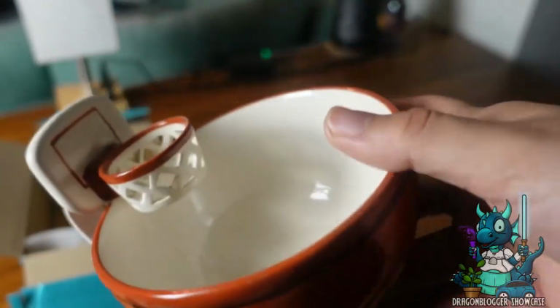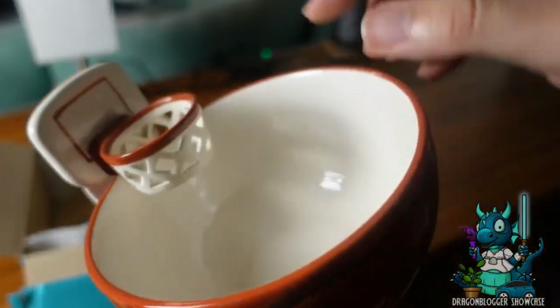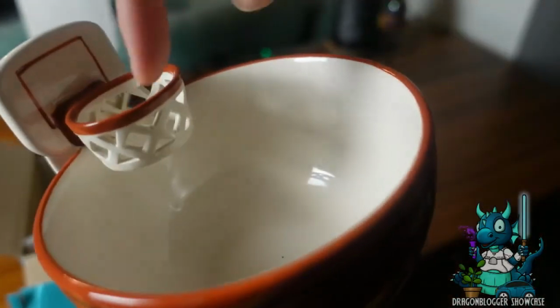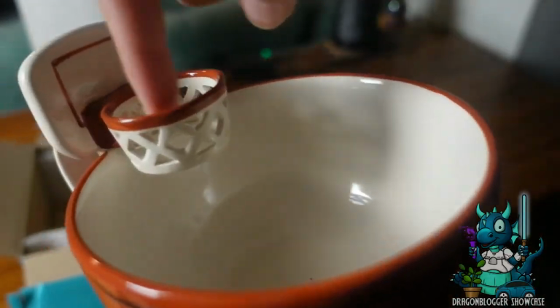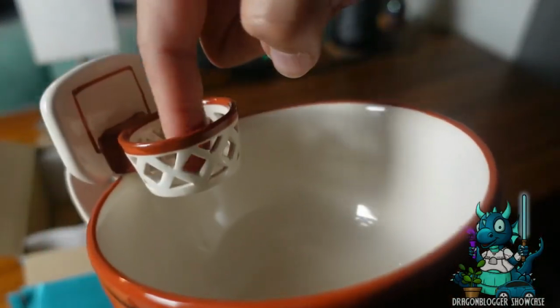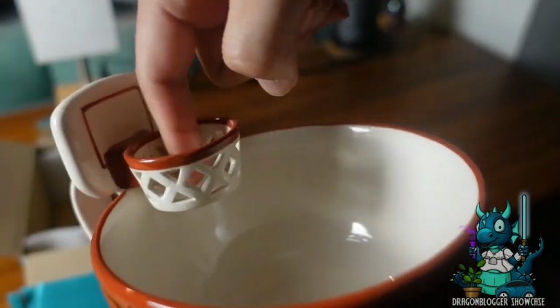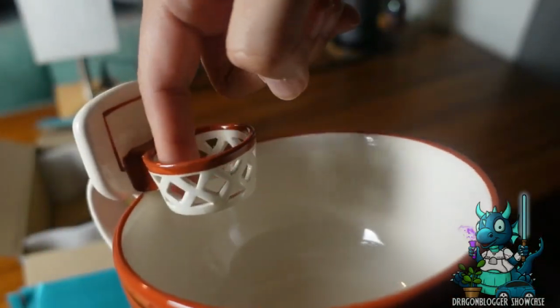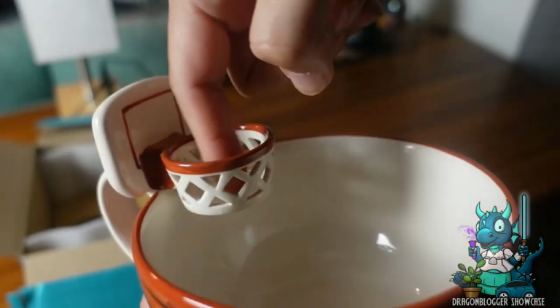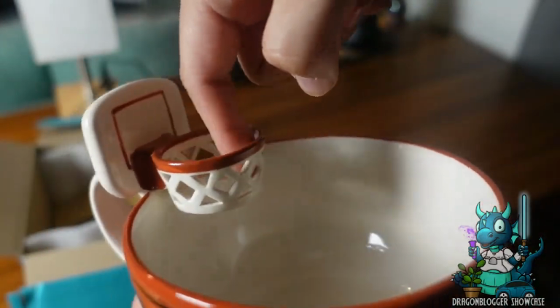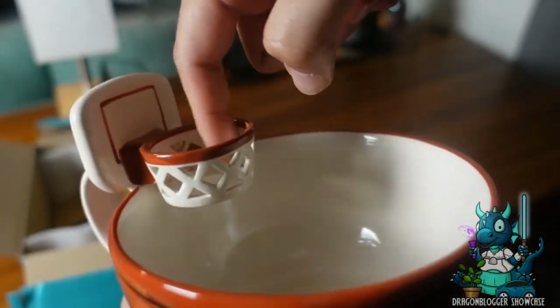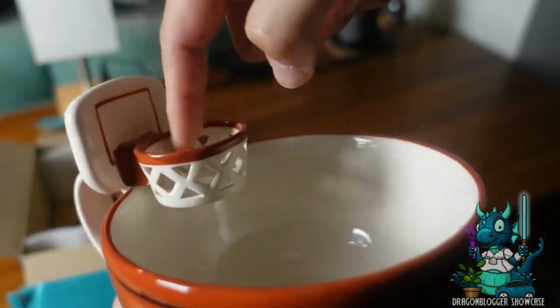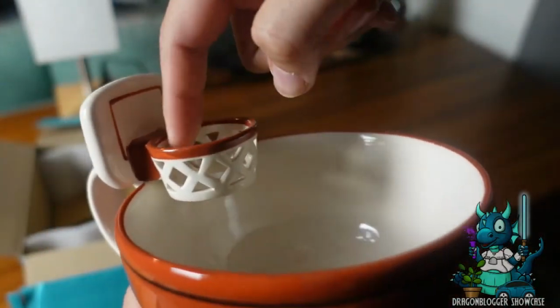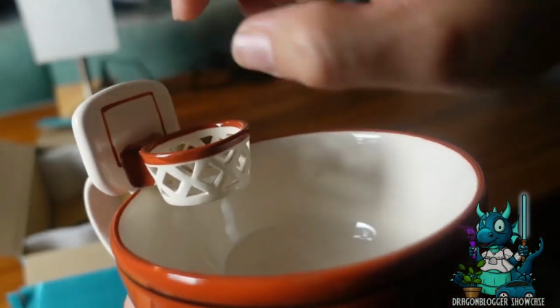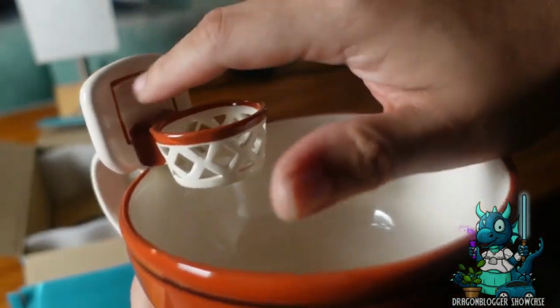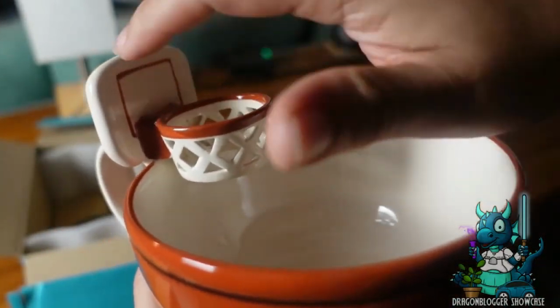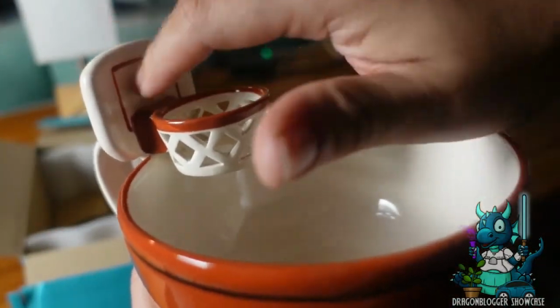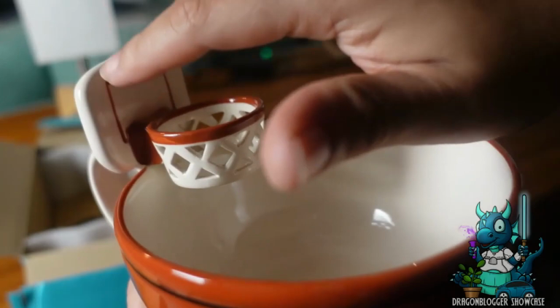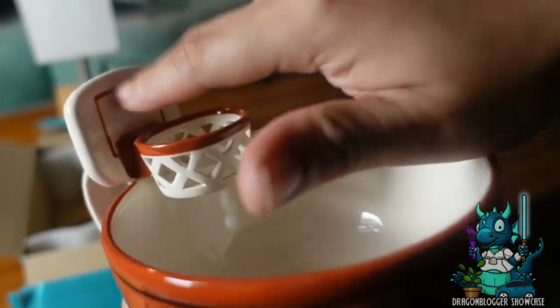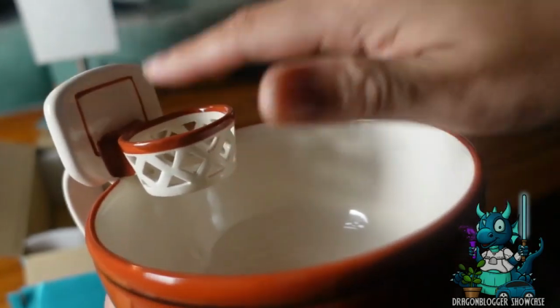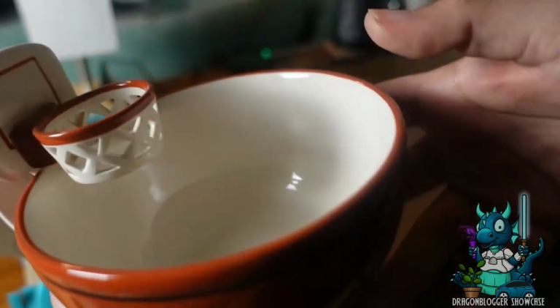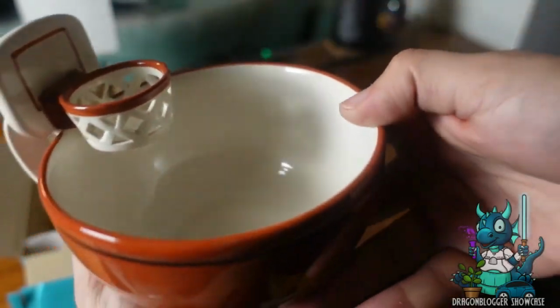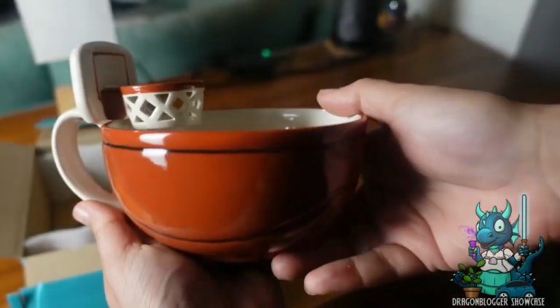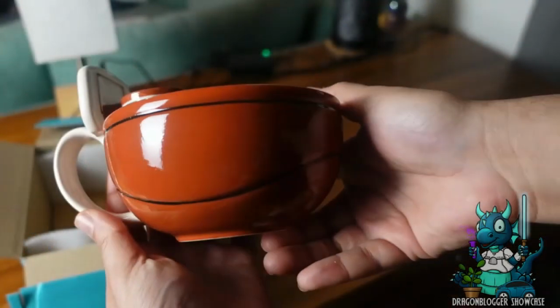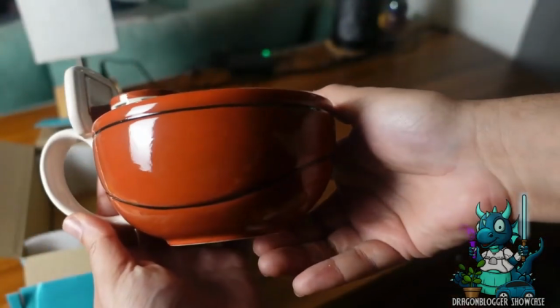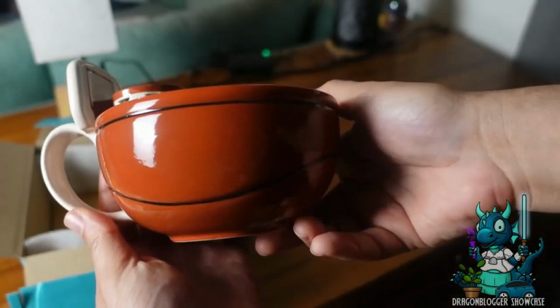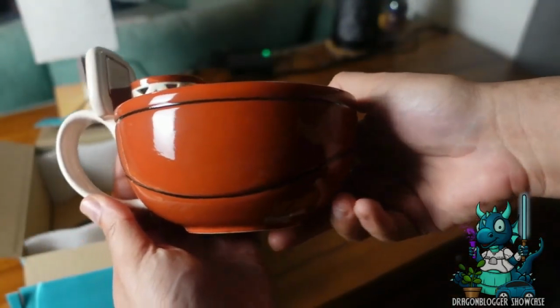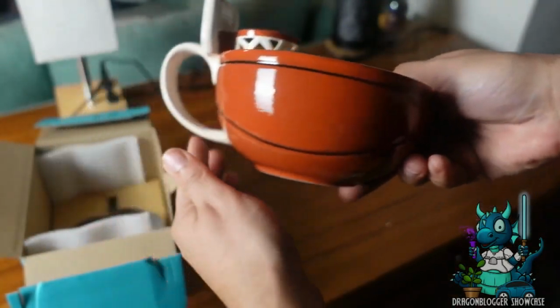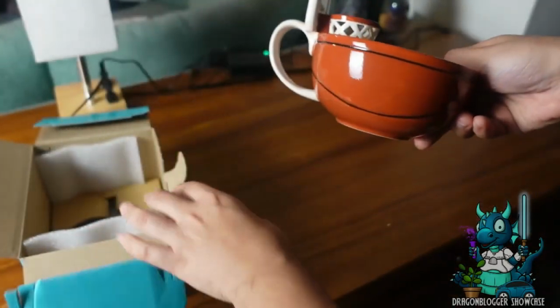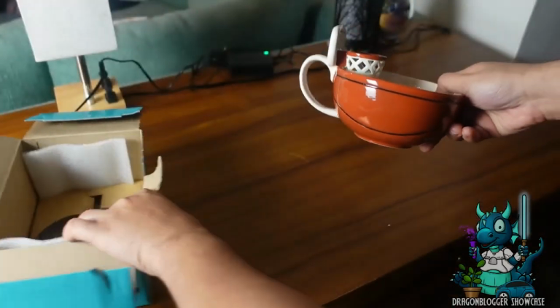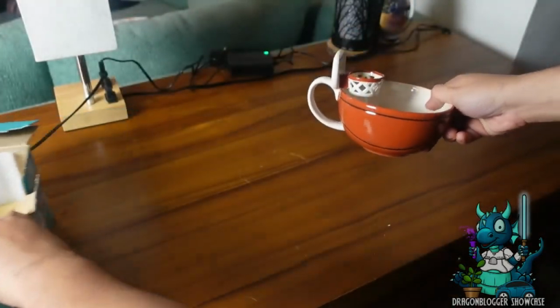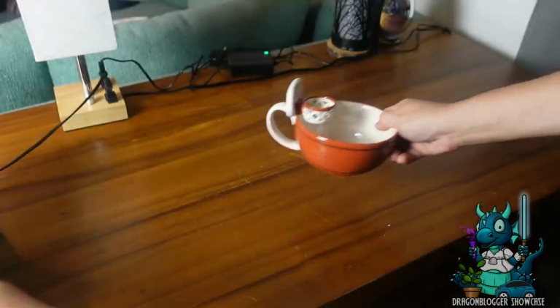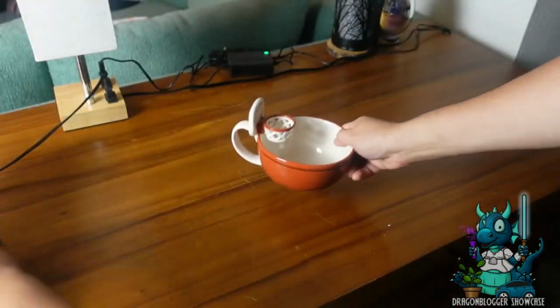It is a large mug. I definitely enjoy this. You can hold a lot of liquid in this thing — 16 ounces.